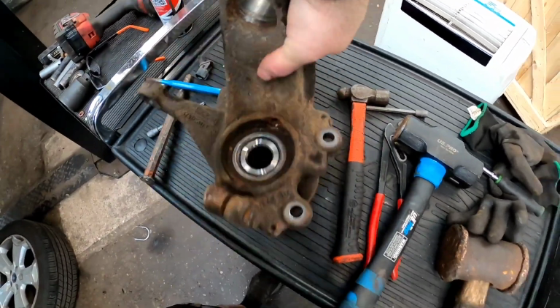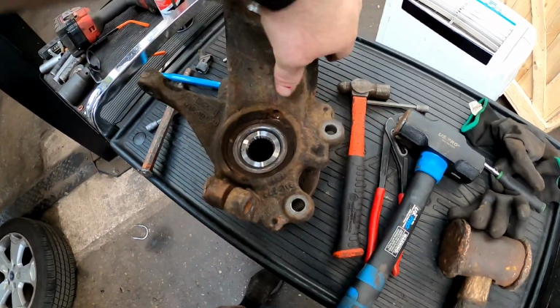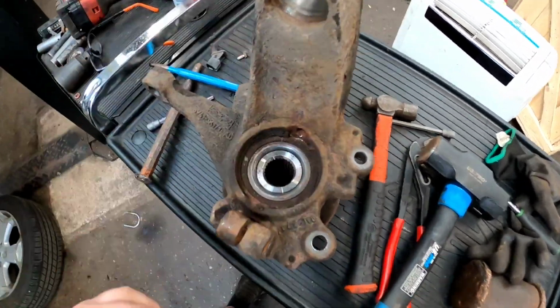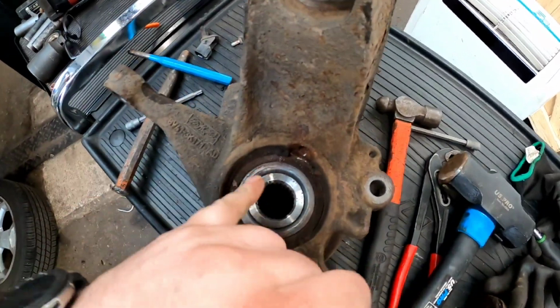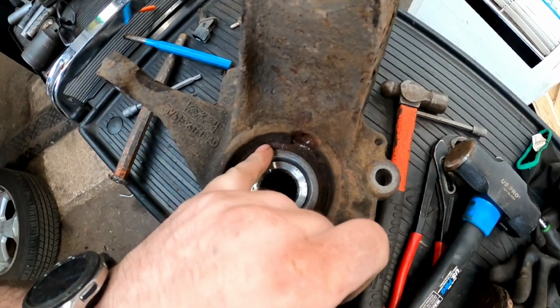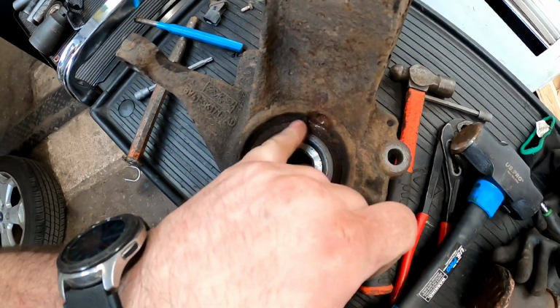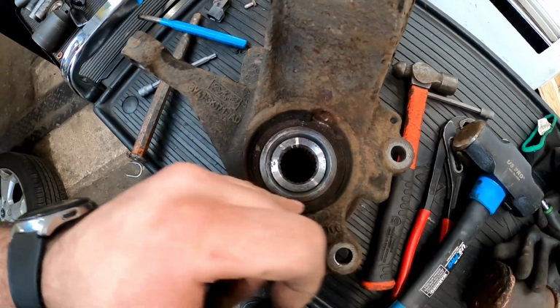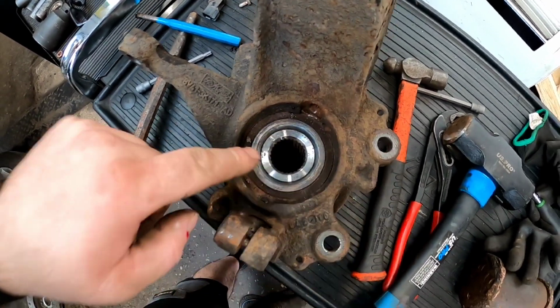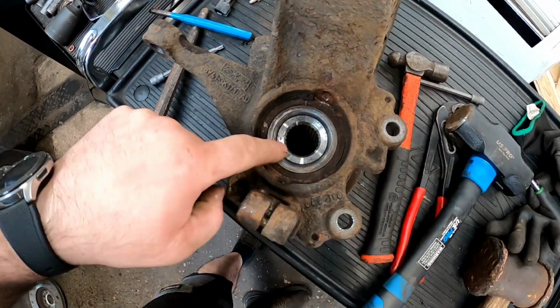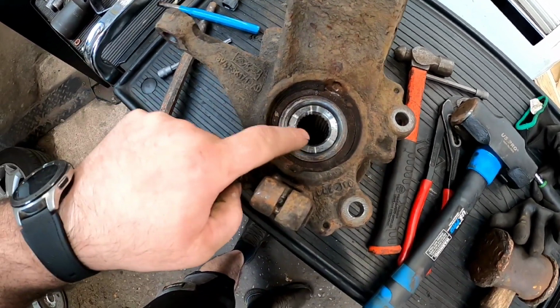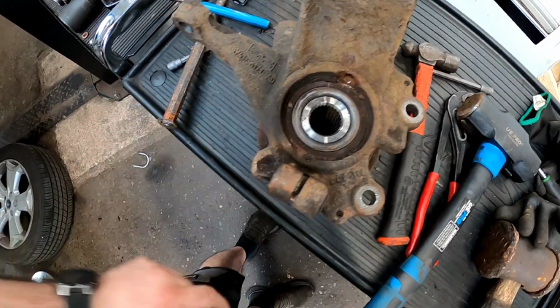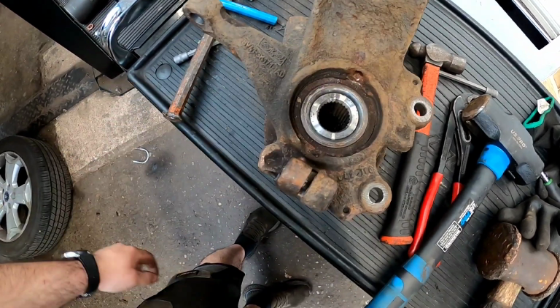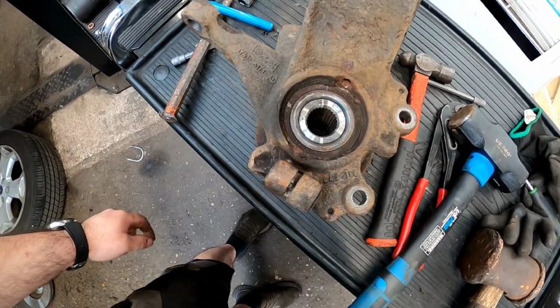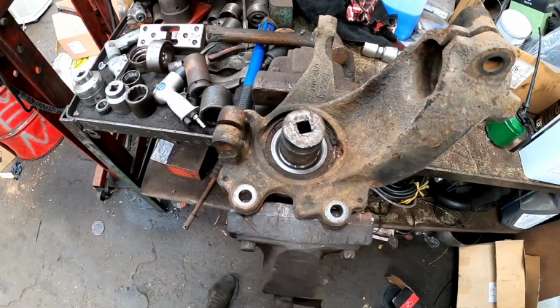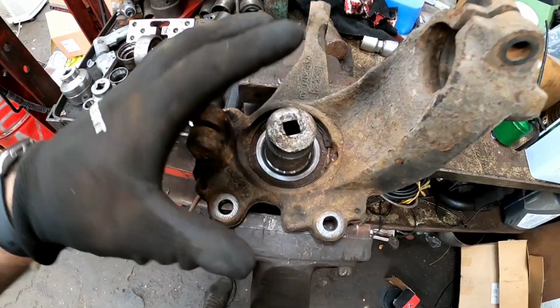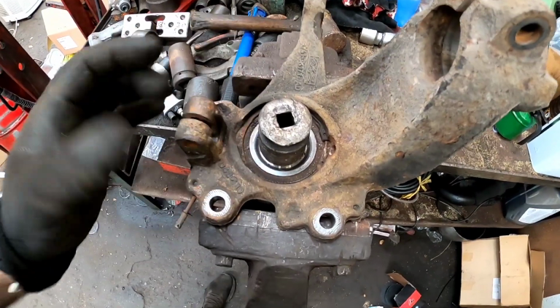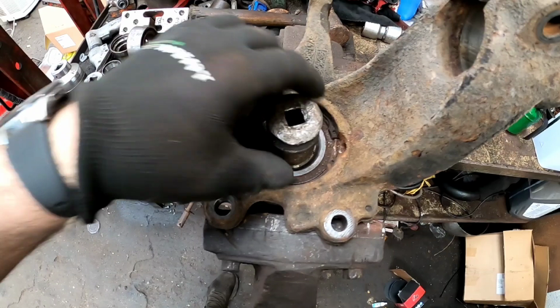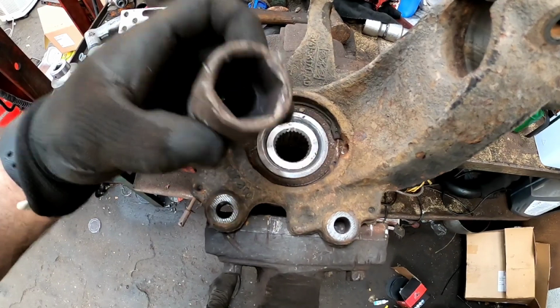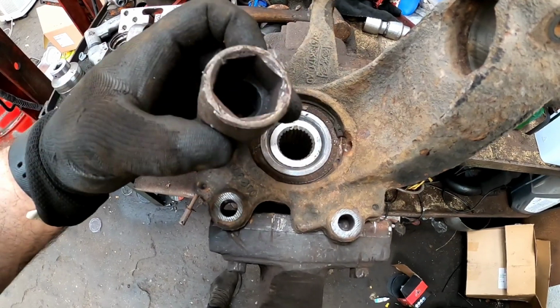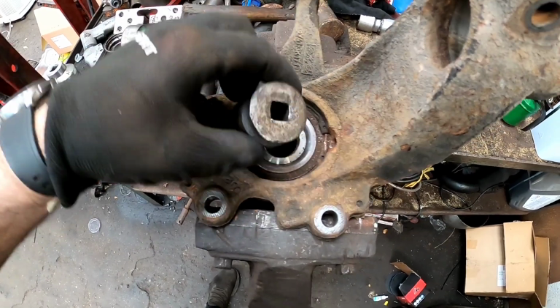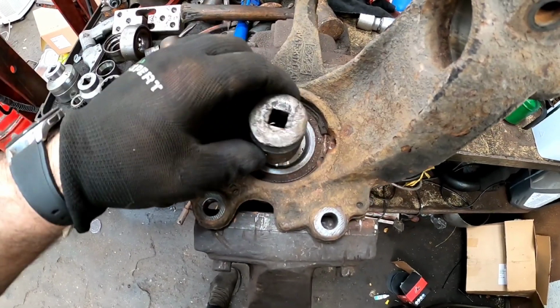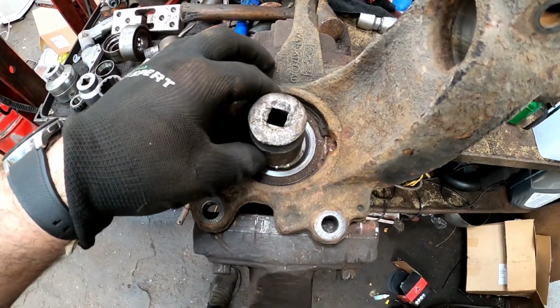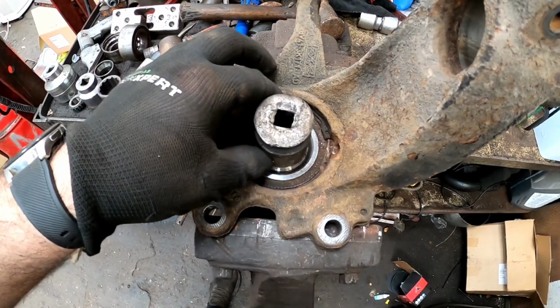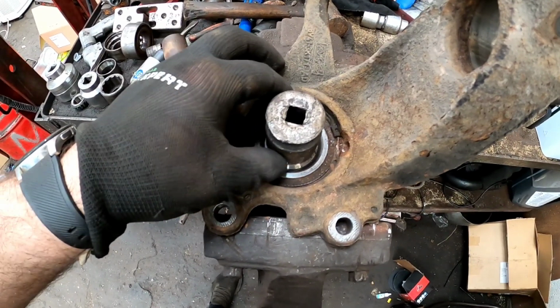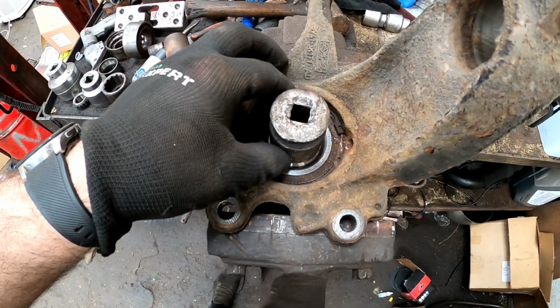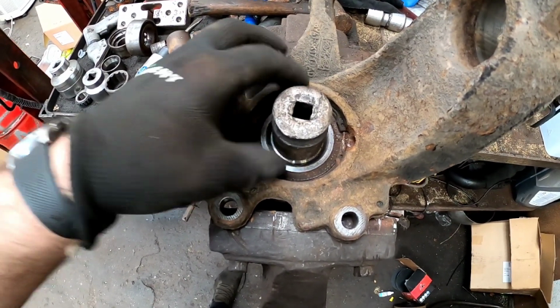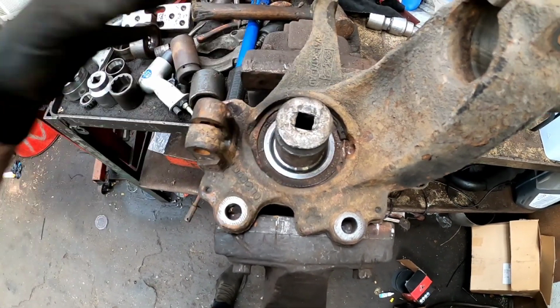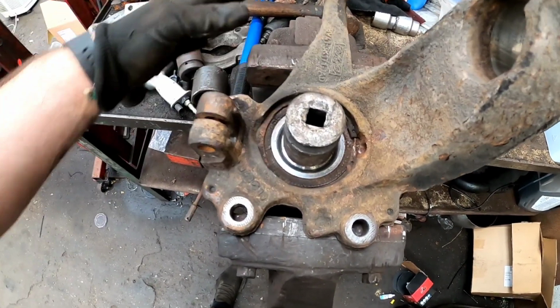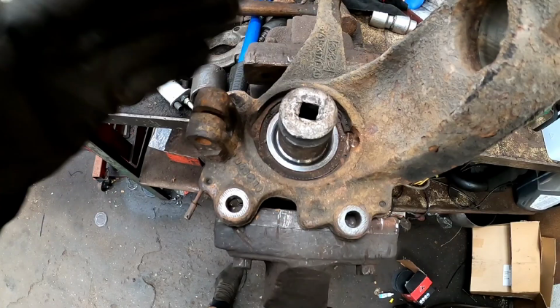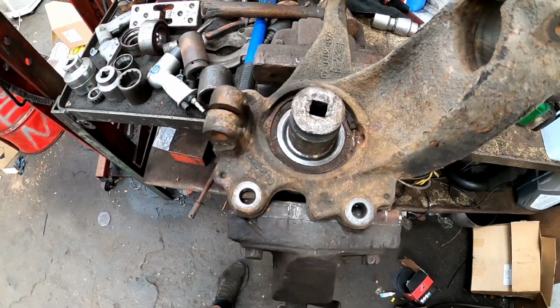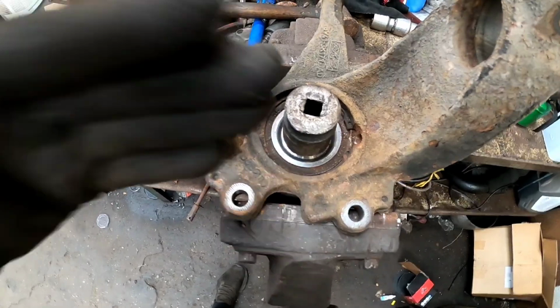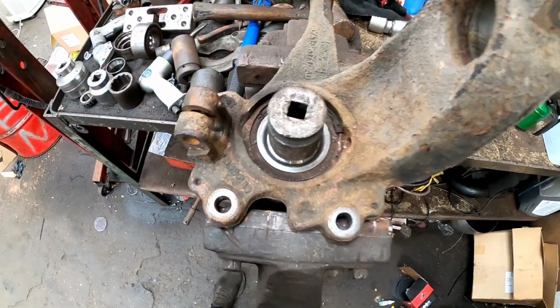We need to get this in the vise now, clean the circlip up, and we can hammer this dry flange out. Now we've got the knuckle in the vise — get yourself a good socket that's going to fit that dry flange perfectly, then use your copper hammer and it should just smash out.